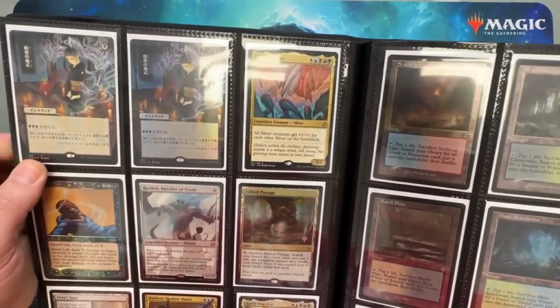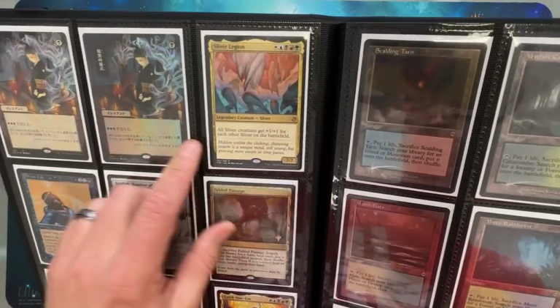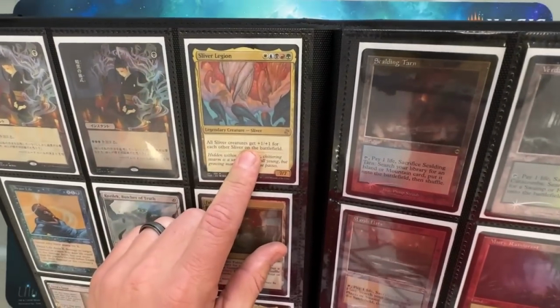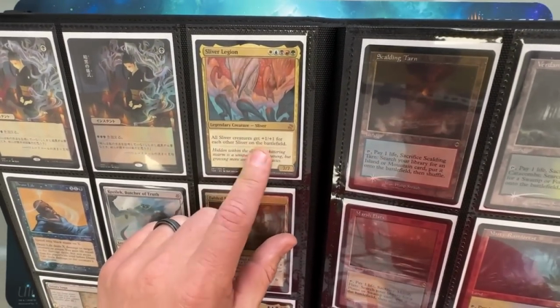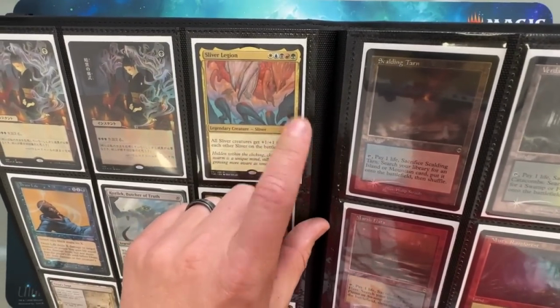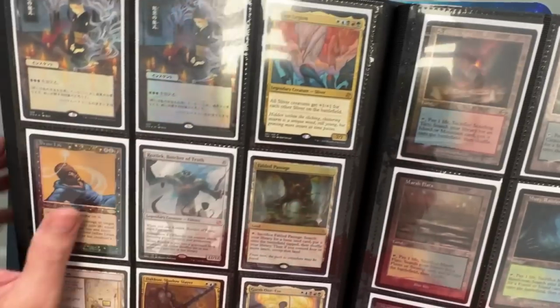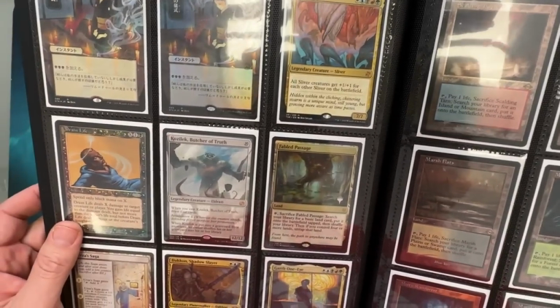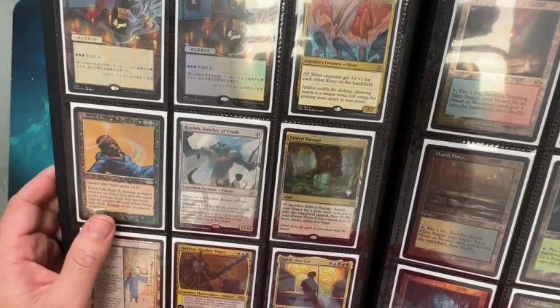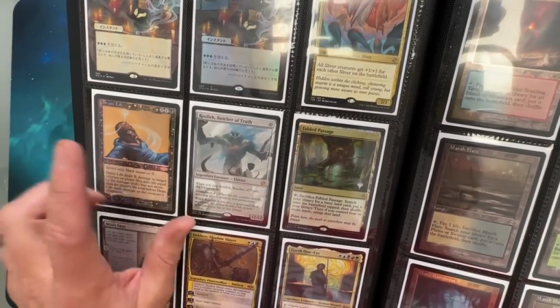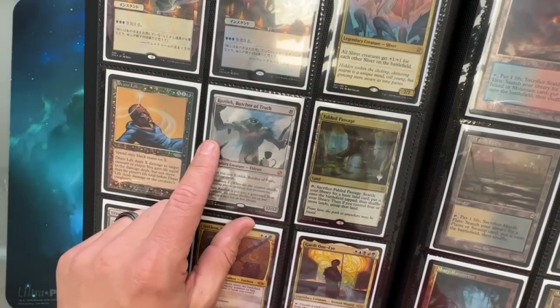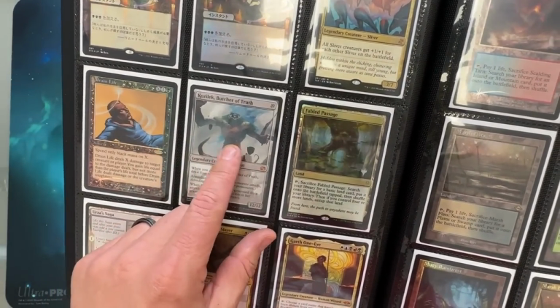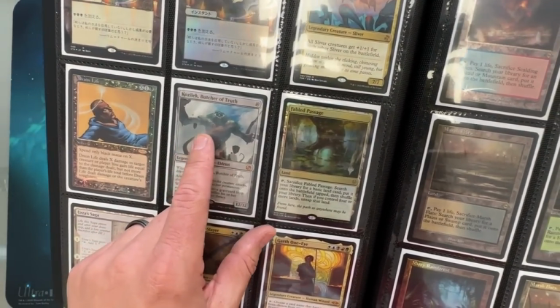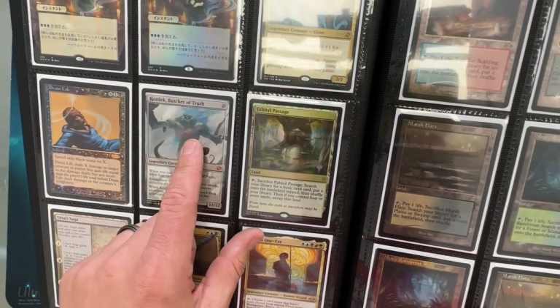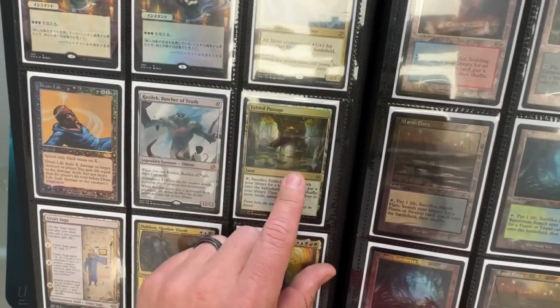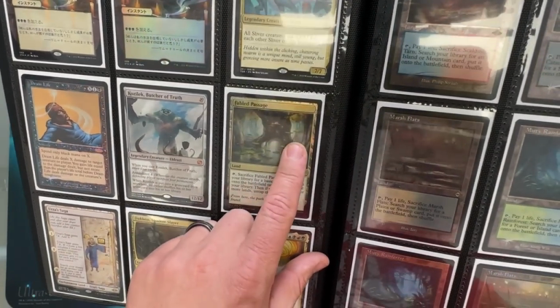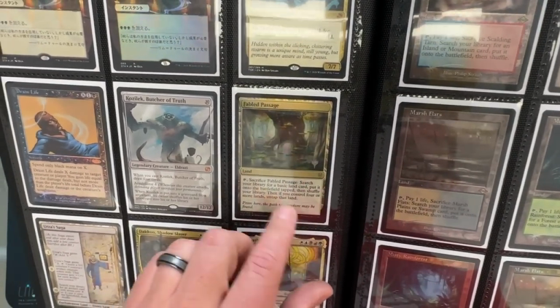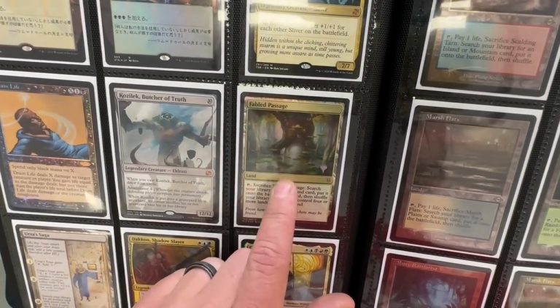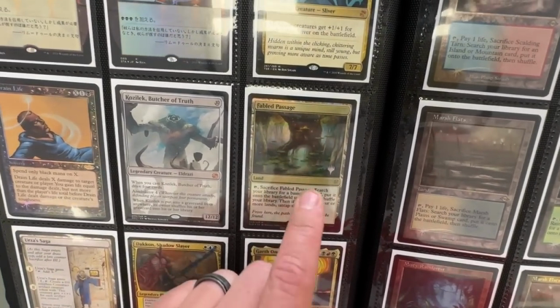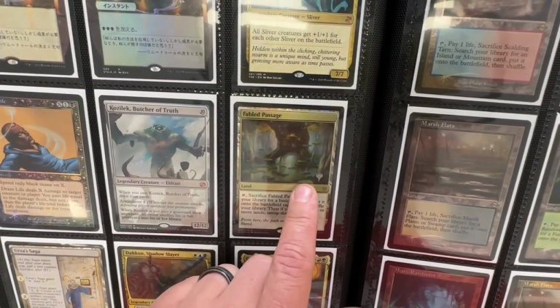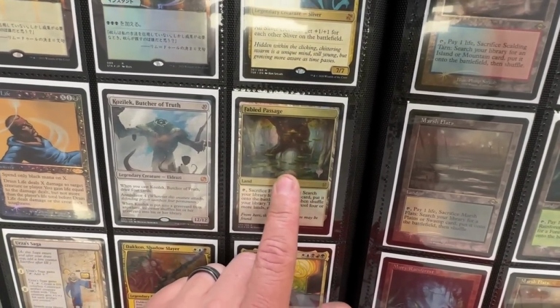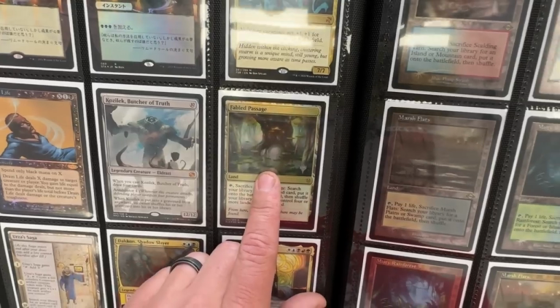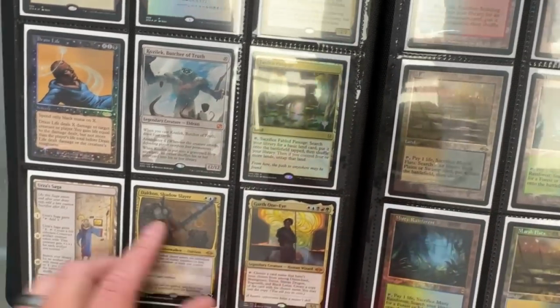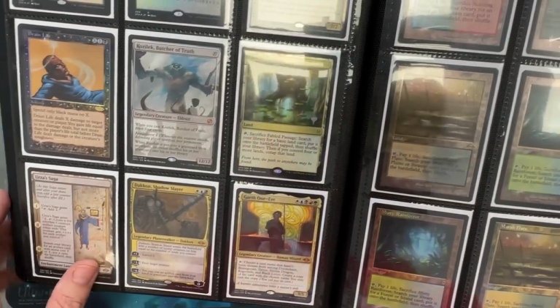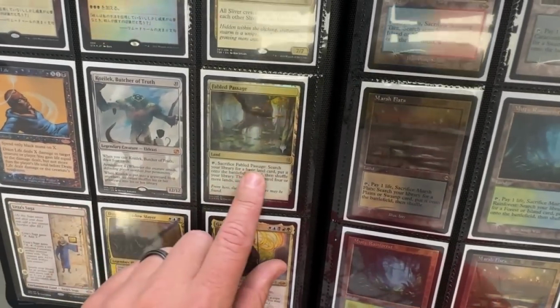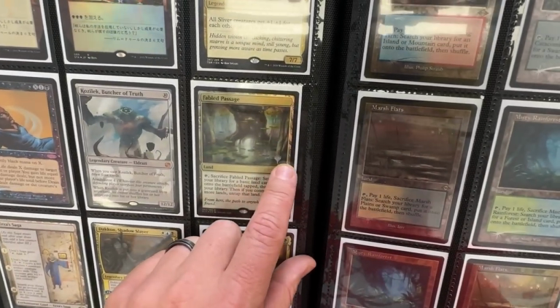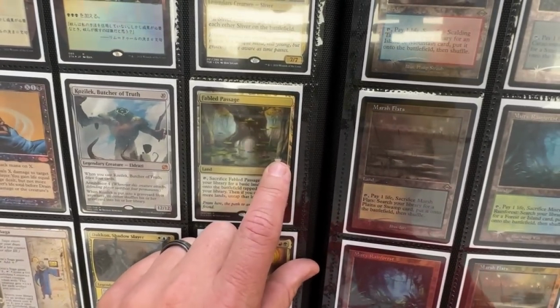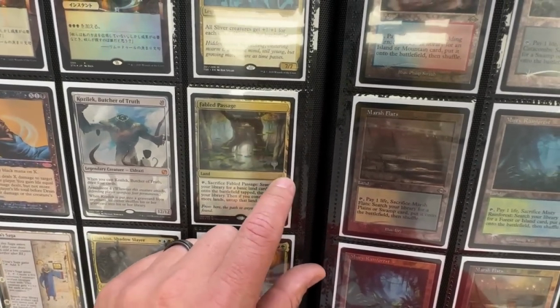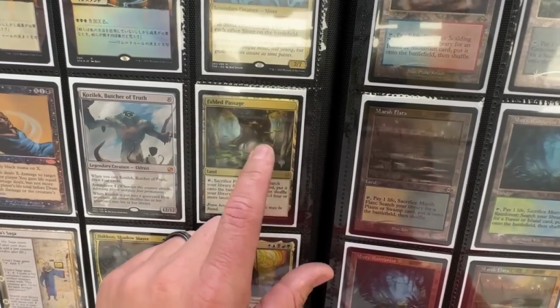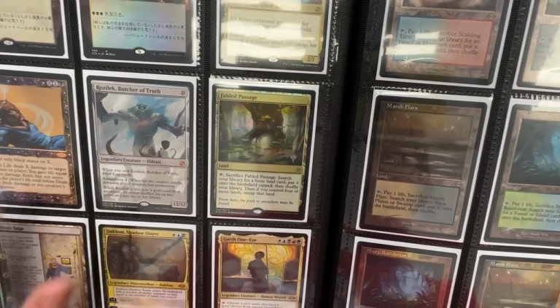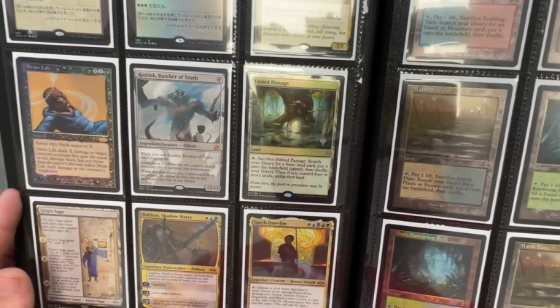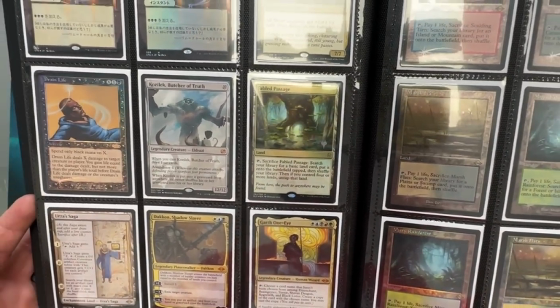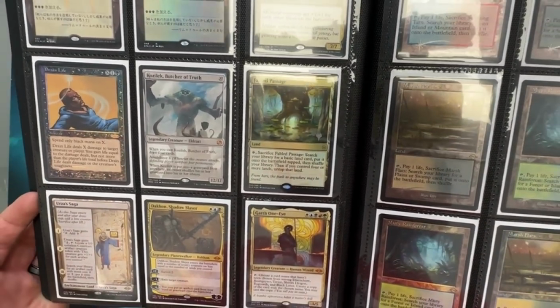And then really random cards. There's a Silver Legion from Time Spiral. Khousal, Butcher of Truth. Fabled Passage was always one of my favorite cards from Eldraine, and when I got that version of it, I was like, throw that in the binder.